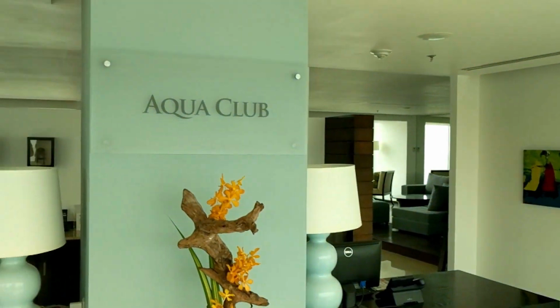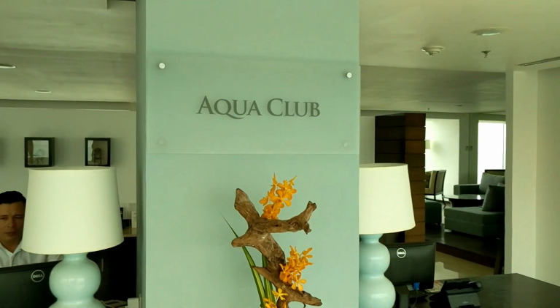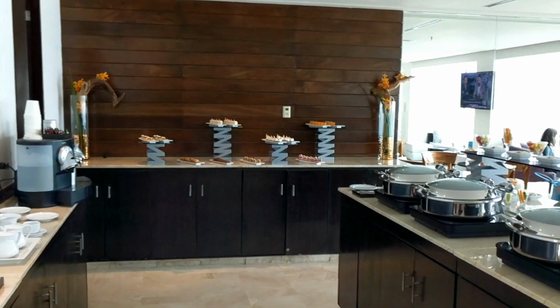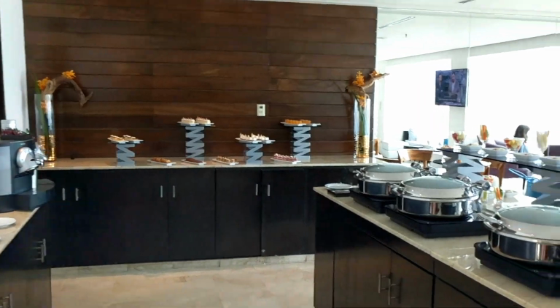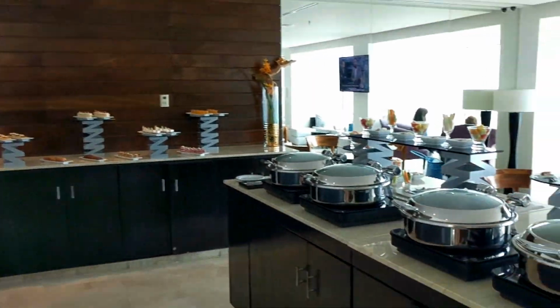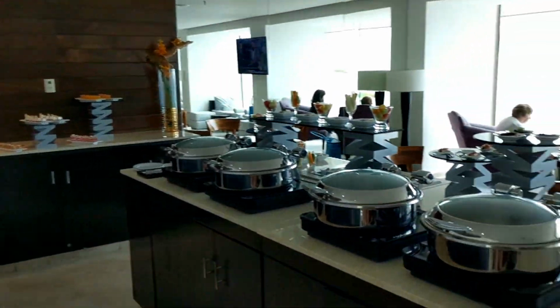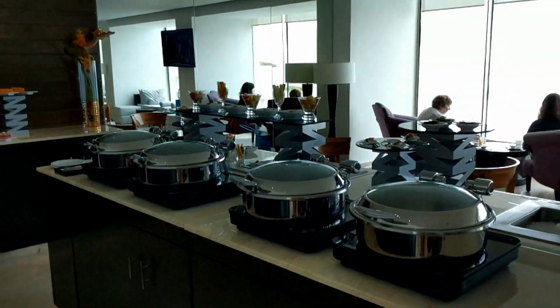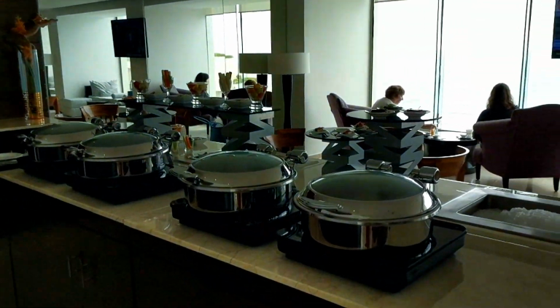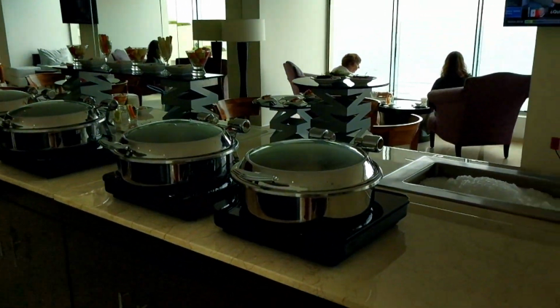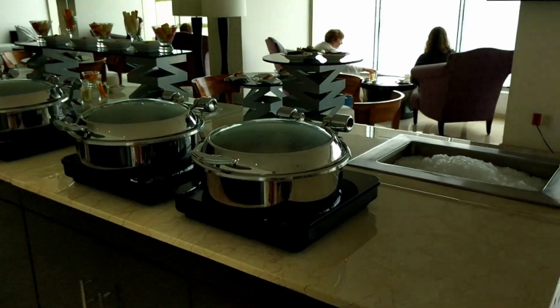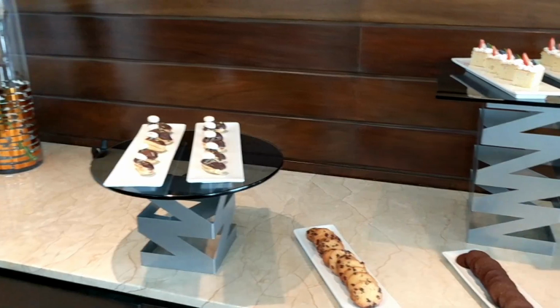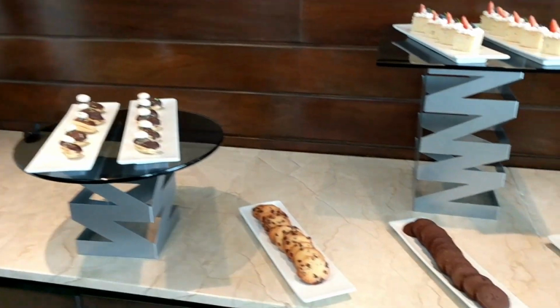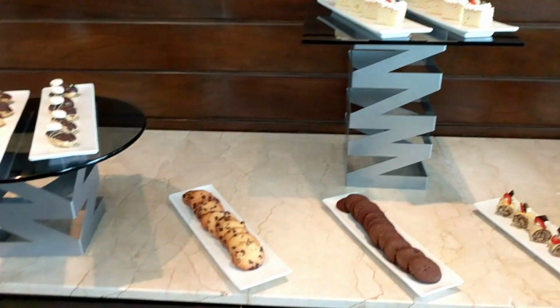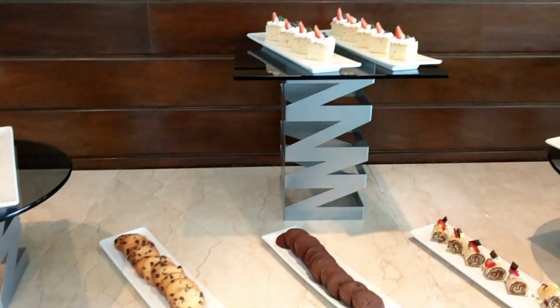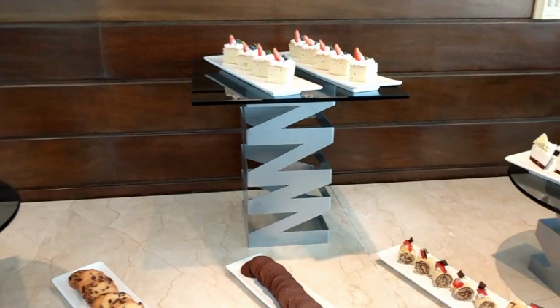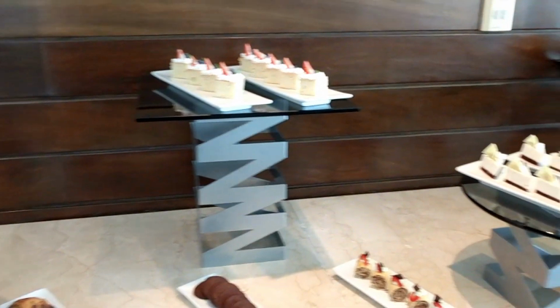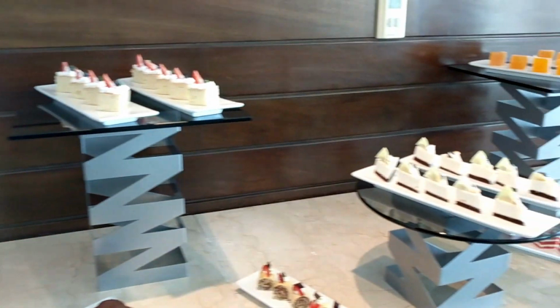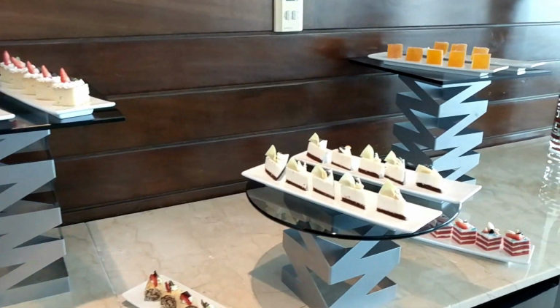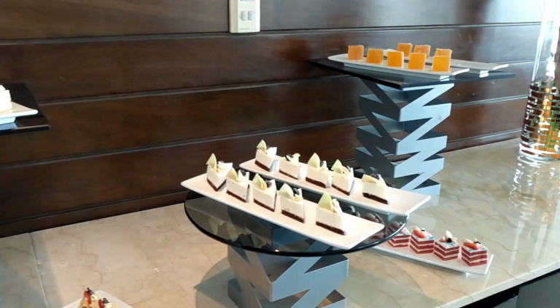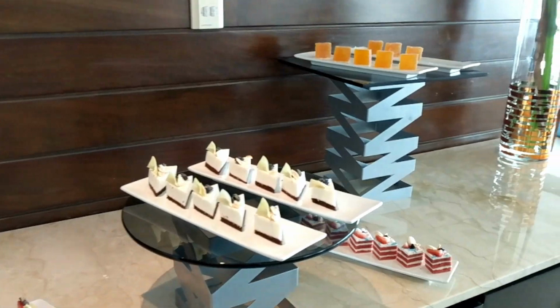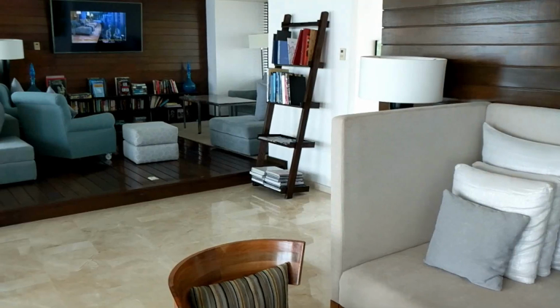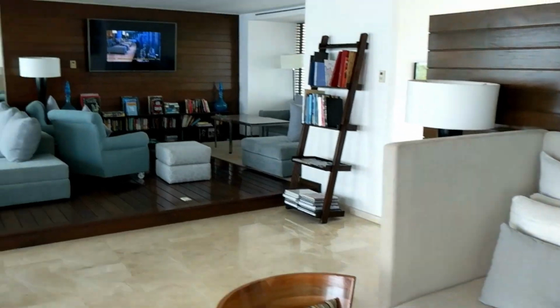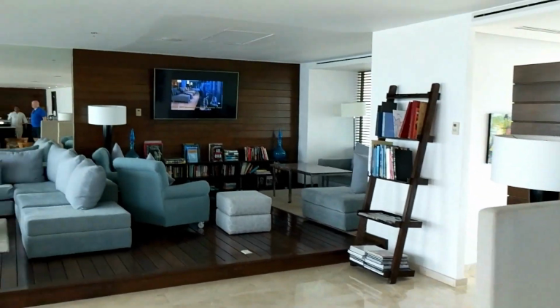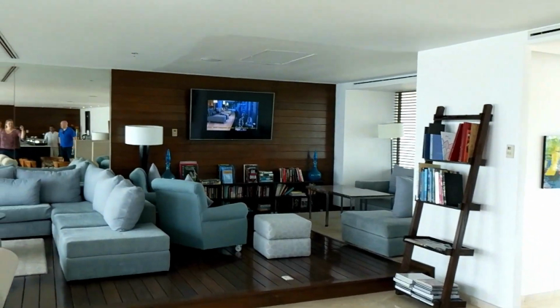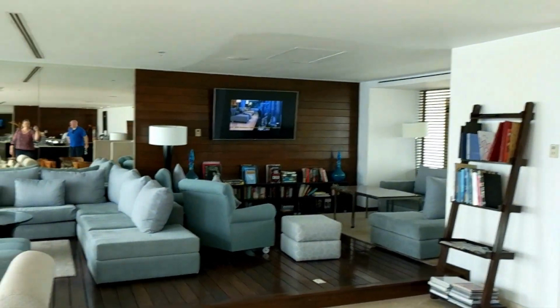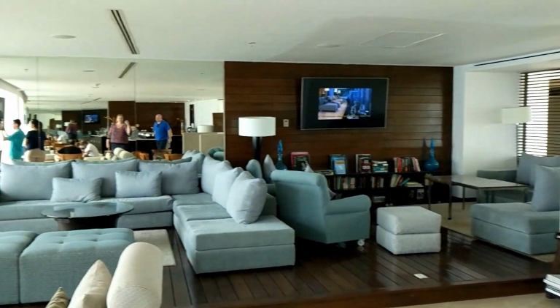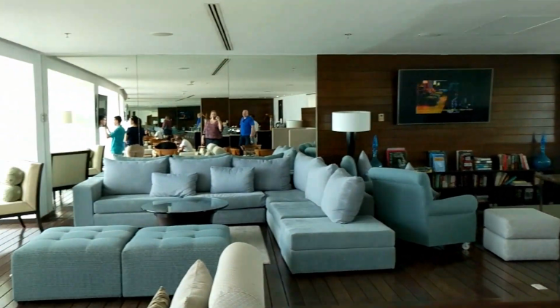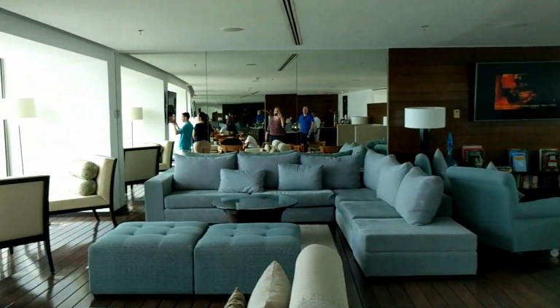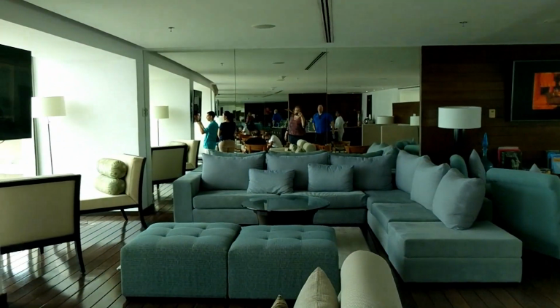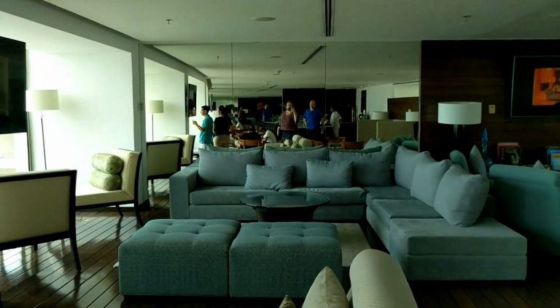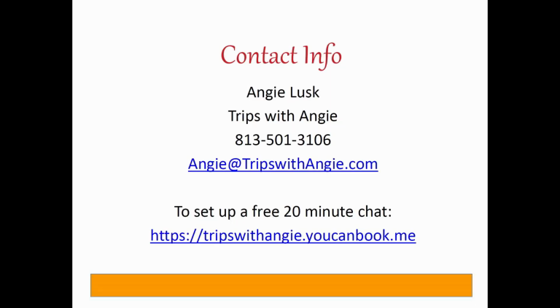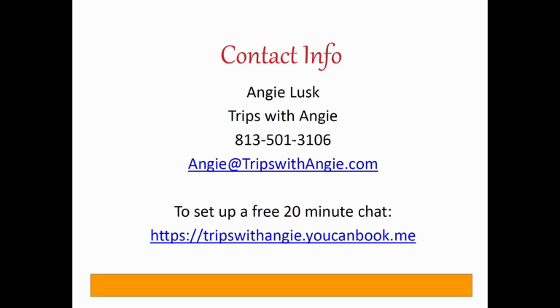The Aqua Club is the concierge lounge available to people who book suites. It has small buffets throughout the day, a concierge to help with any issues that may come up, a premium alcohol bar, and a nice place to relax.